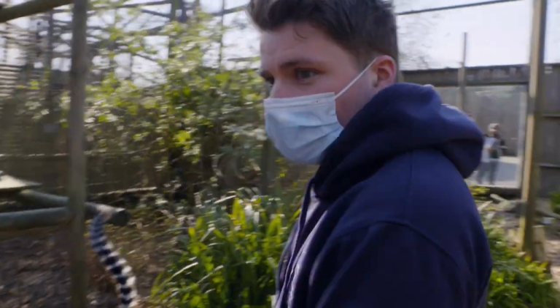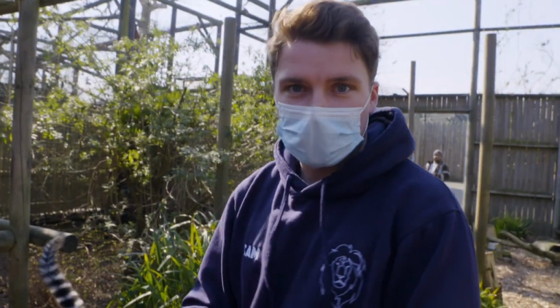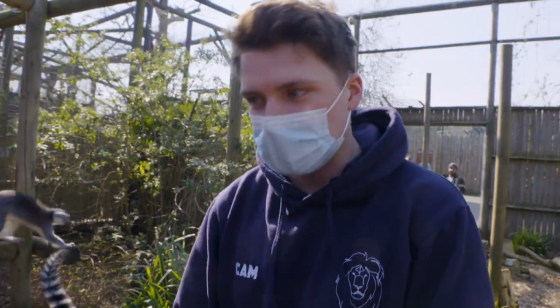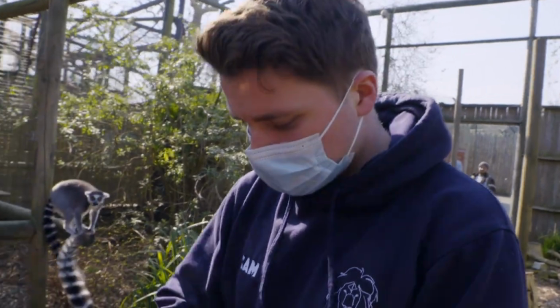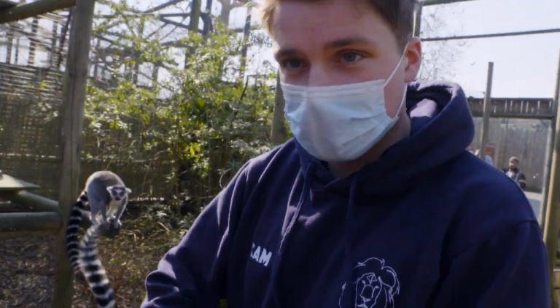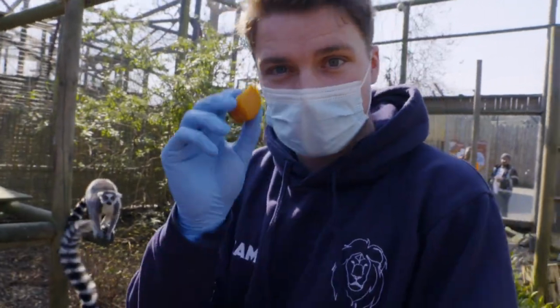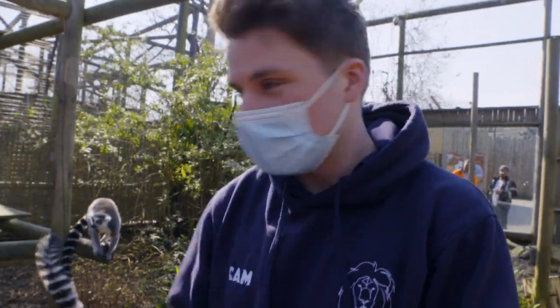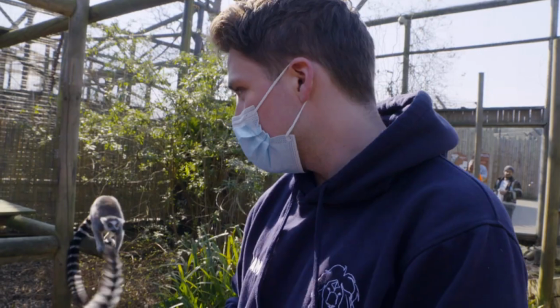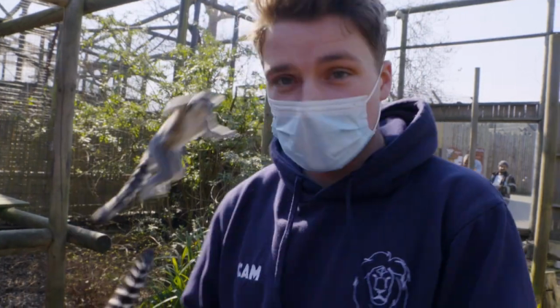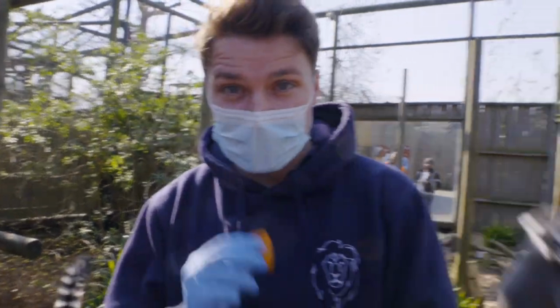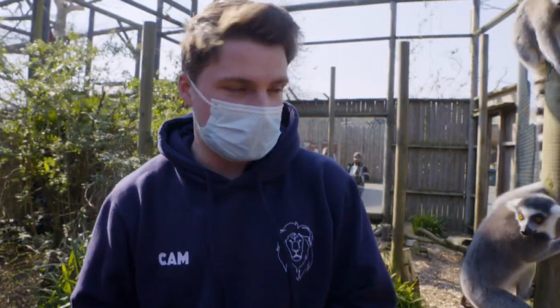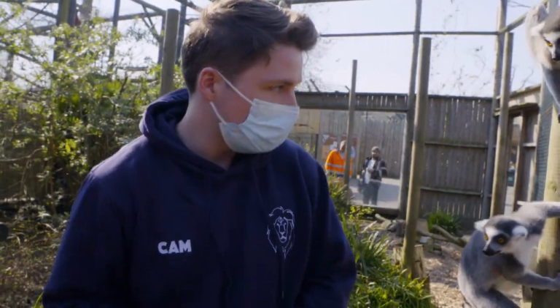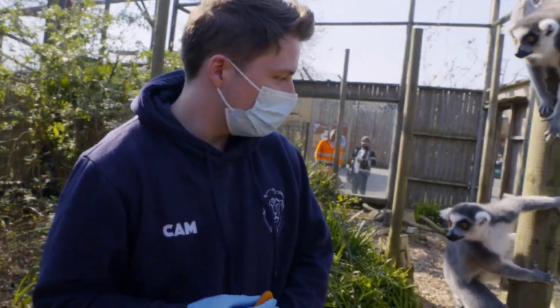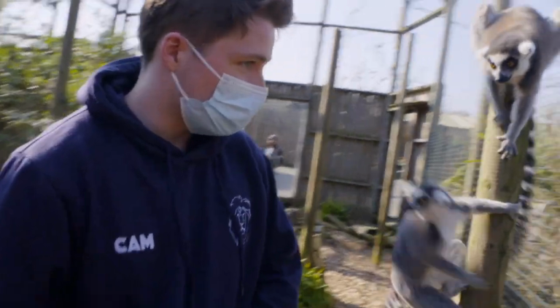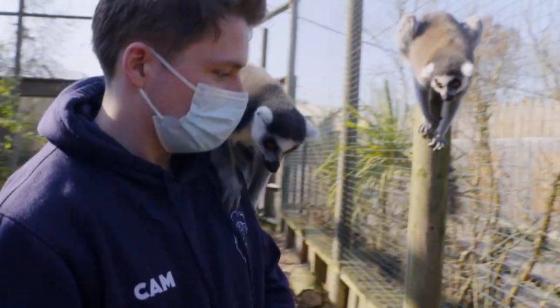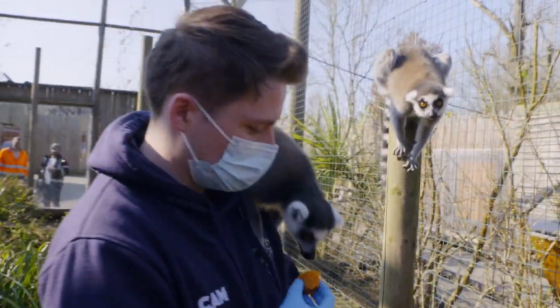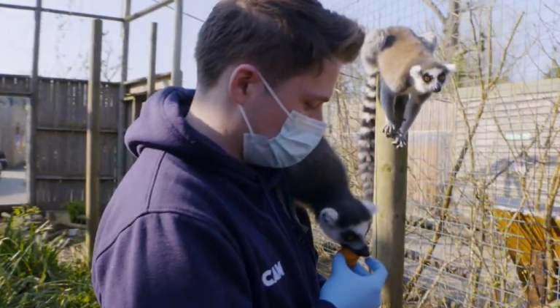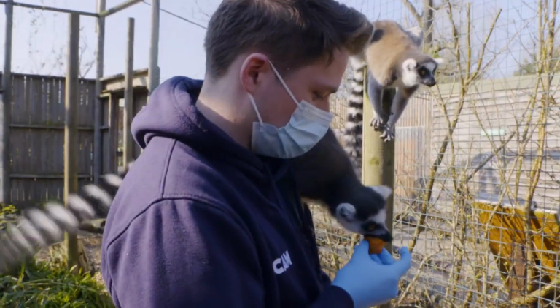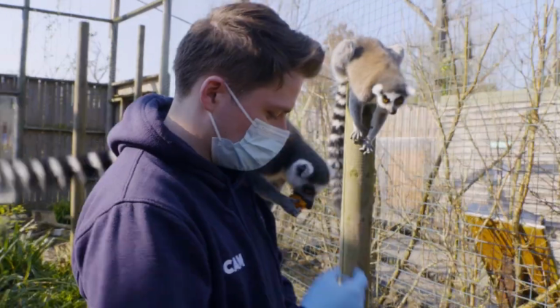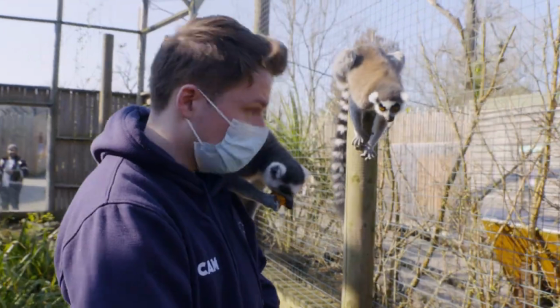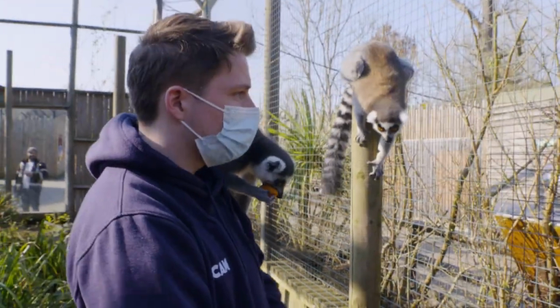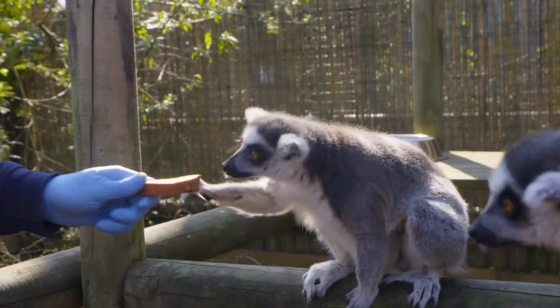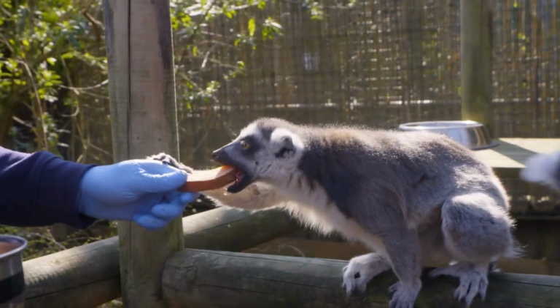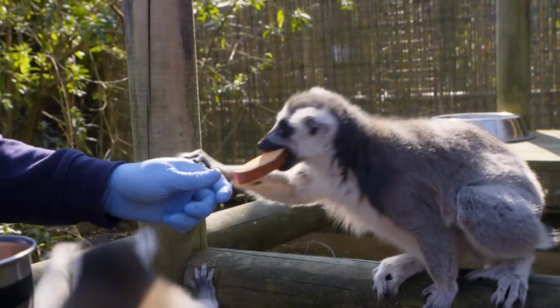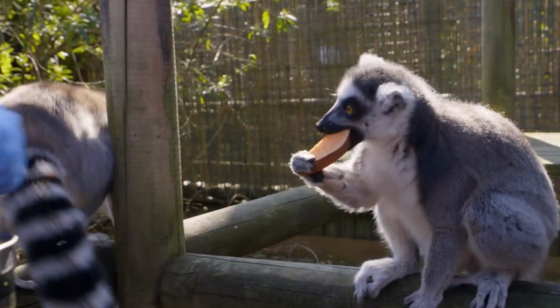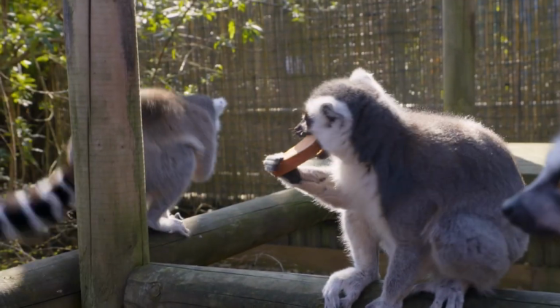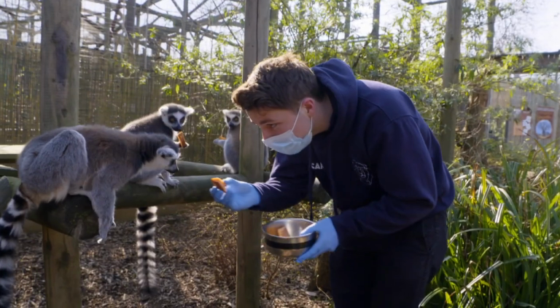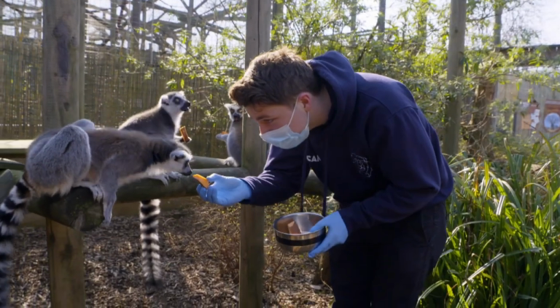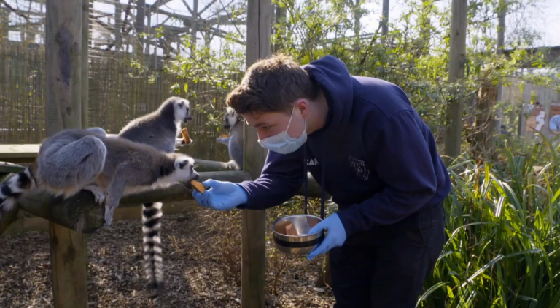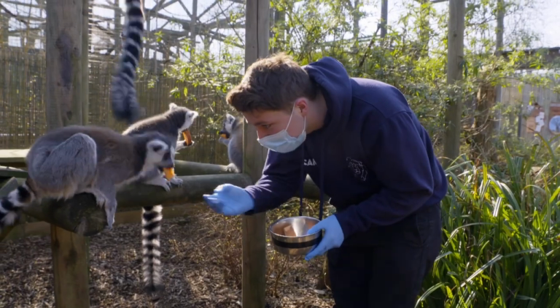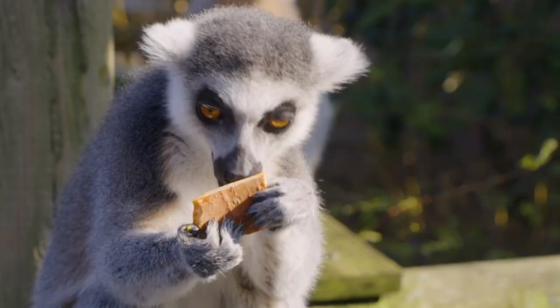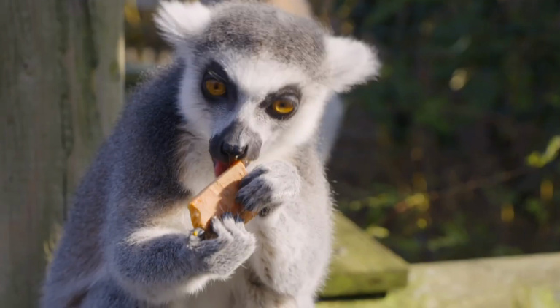I'm going to give the sweet potato to the others first so they all get their fair share, and then we'll give it to Henry. Who would like it first? There we are — take it gently. Ring-tailed lemurs are herbivores, so every day is a veggie day for them.